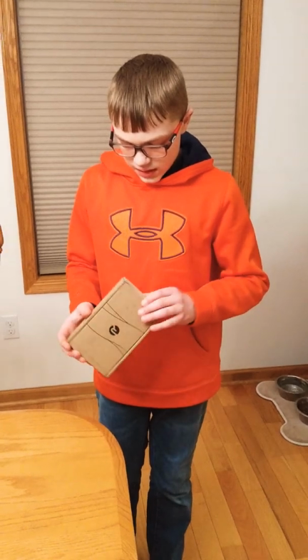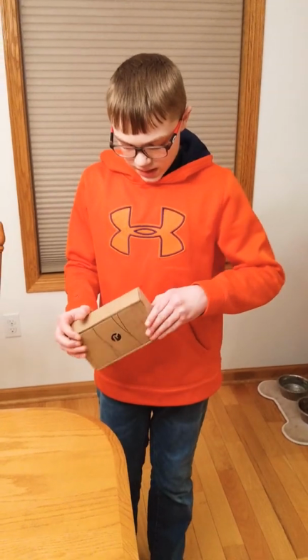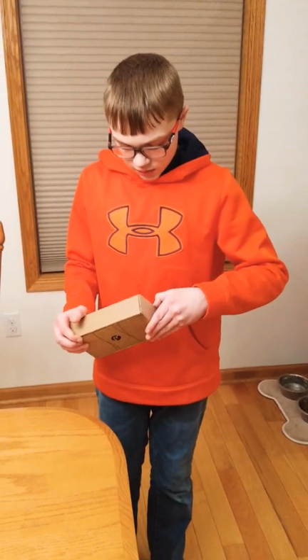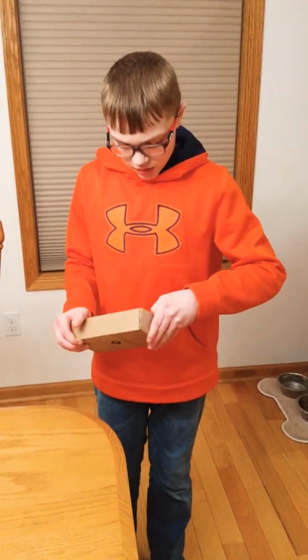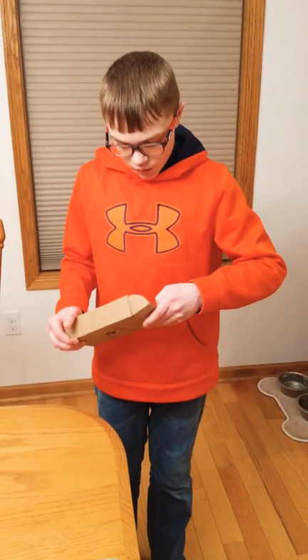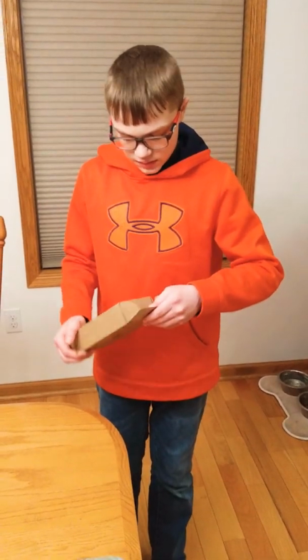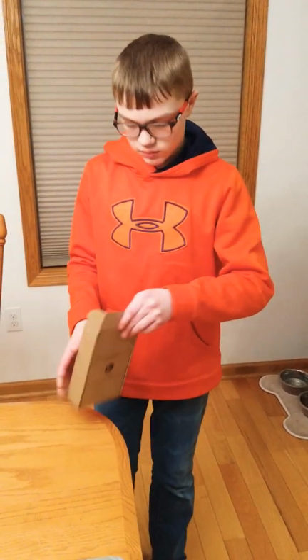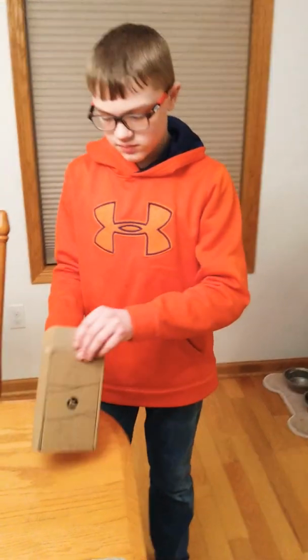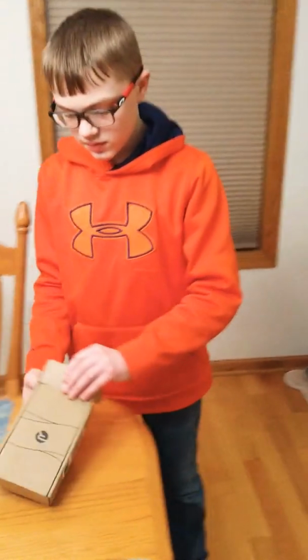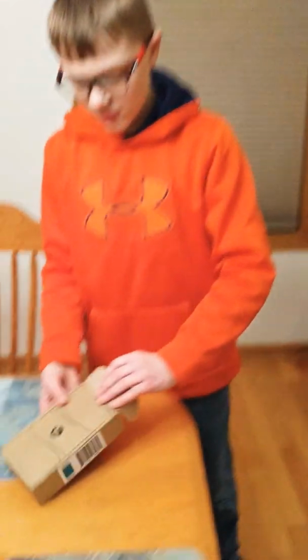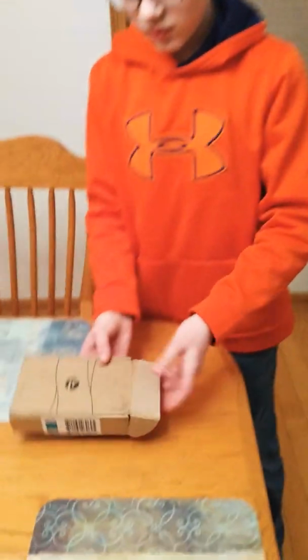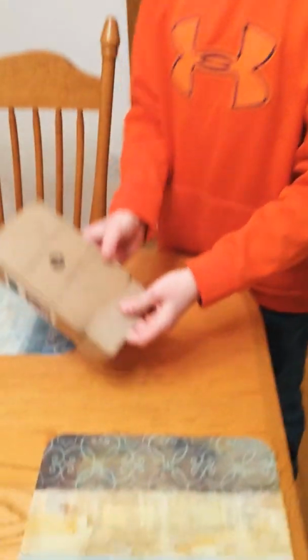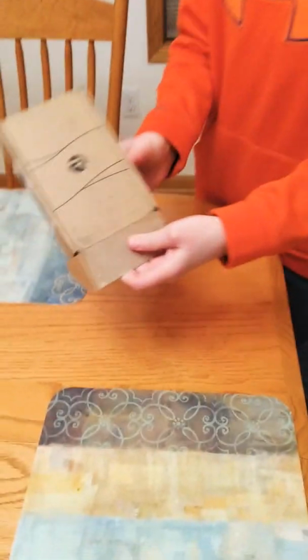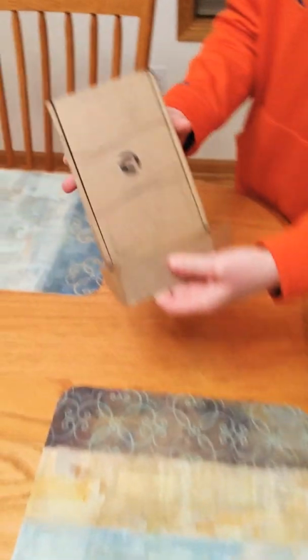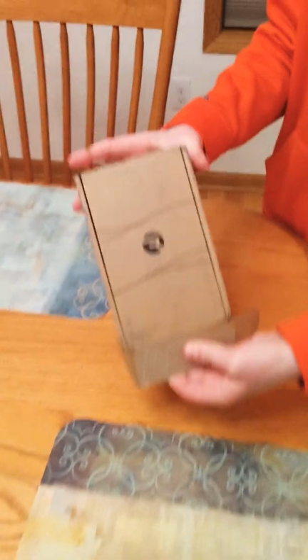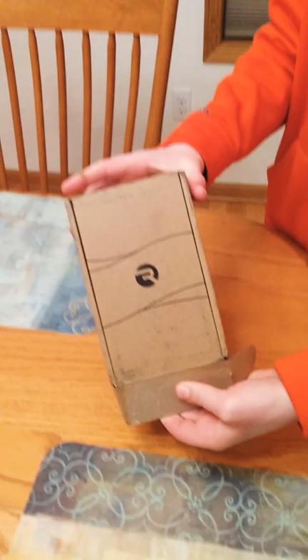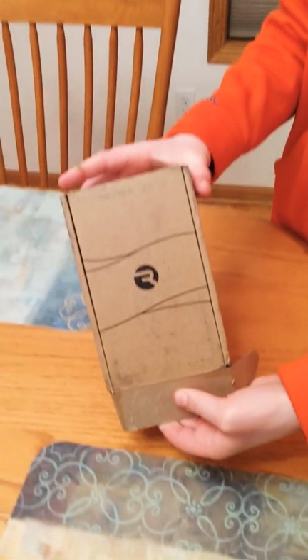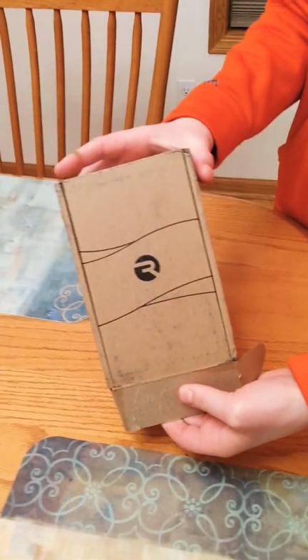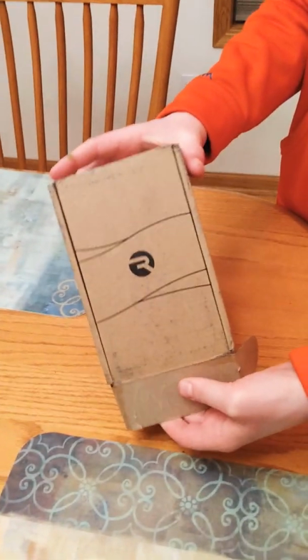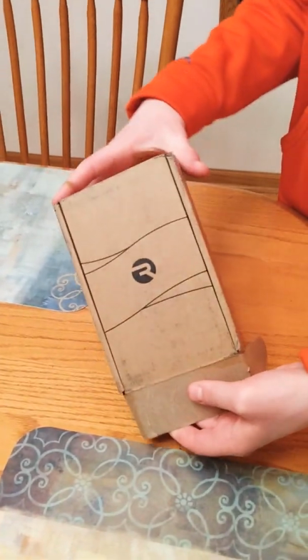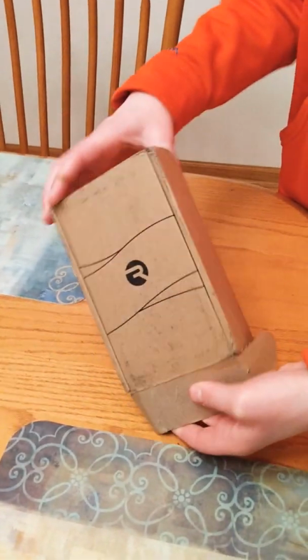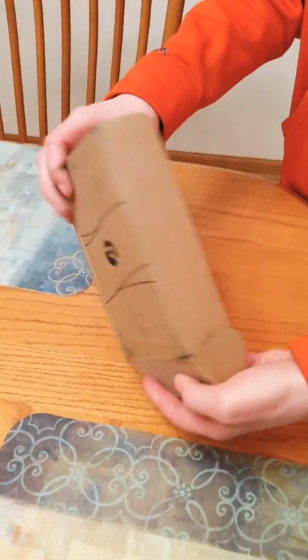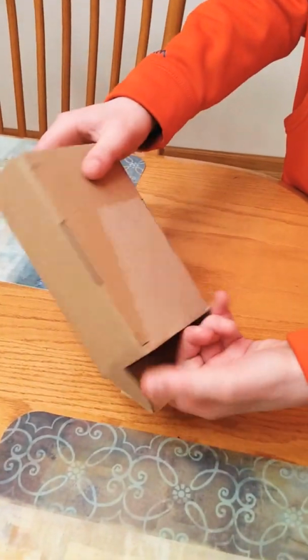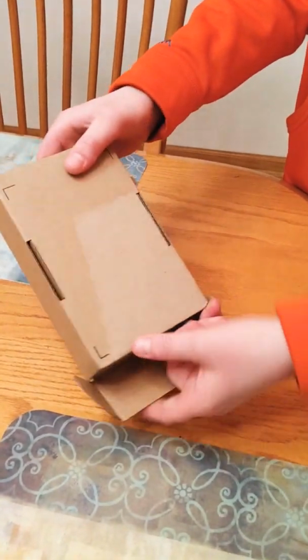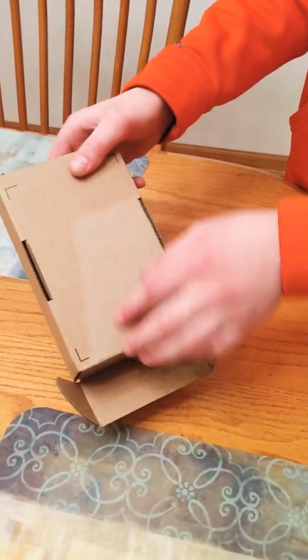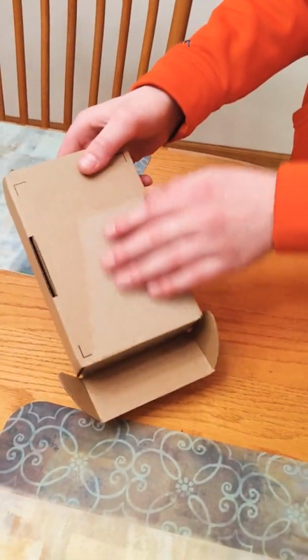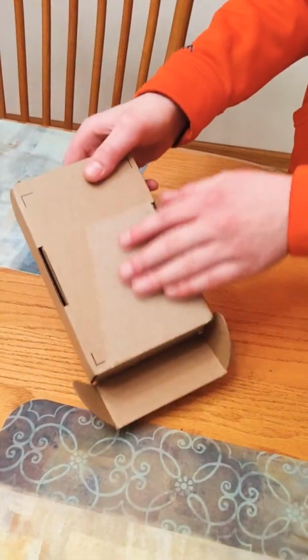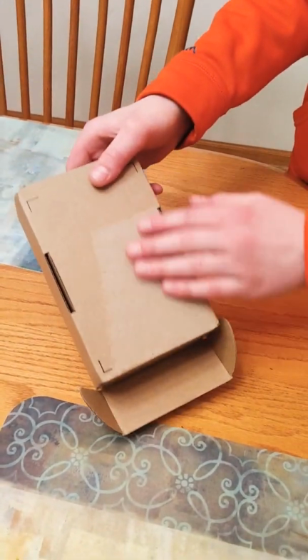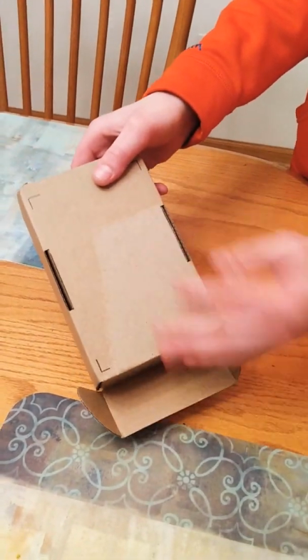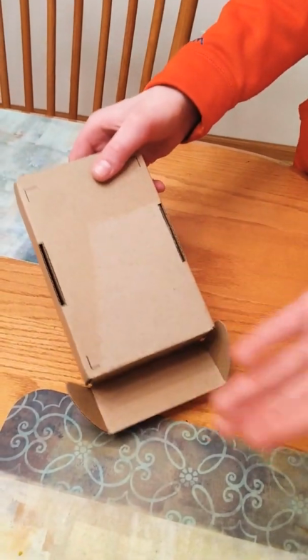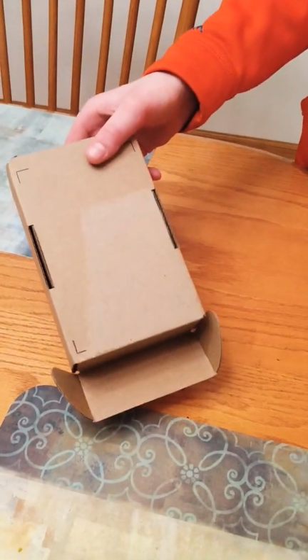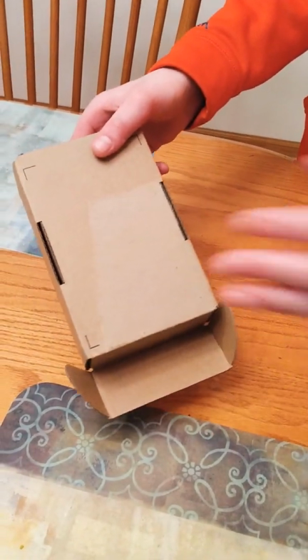I don't know how to open this — oh, there we go. This is what the box looks like right here. It's kind of ripped right there because it had personal information that we had to take off.